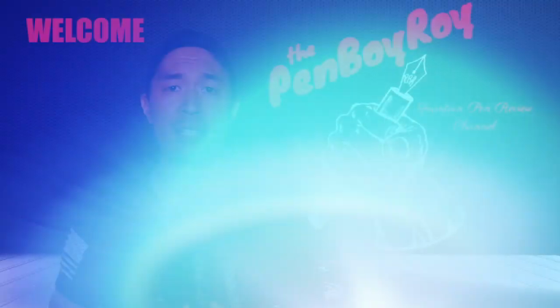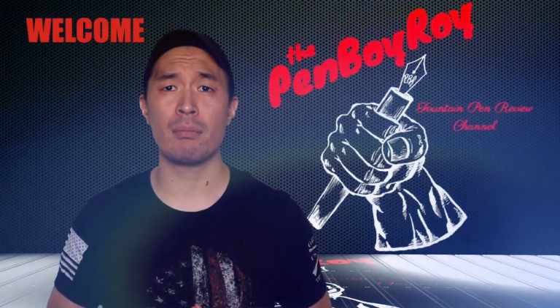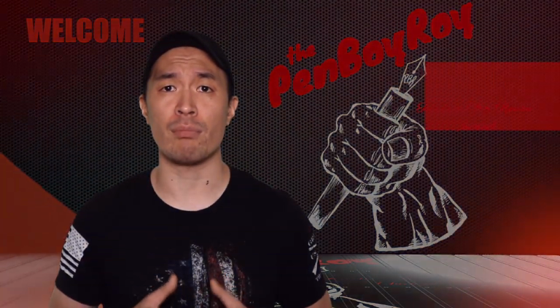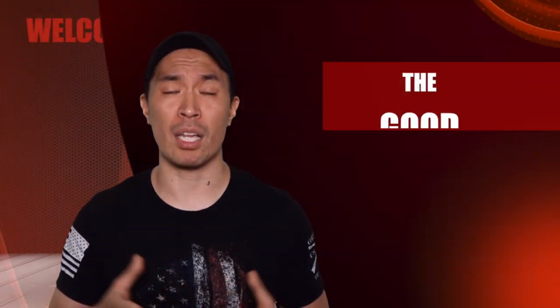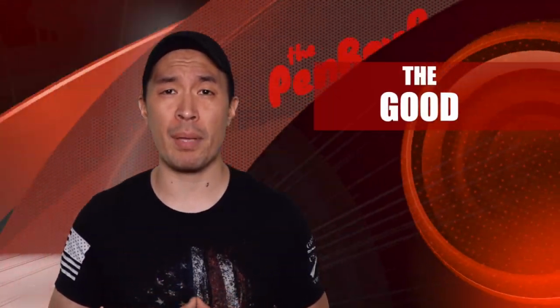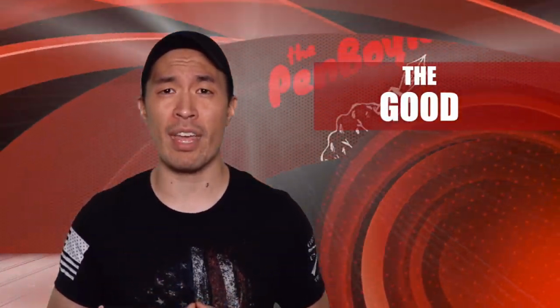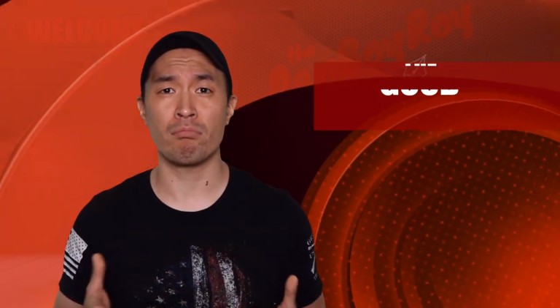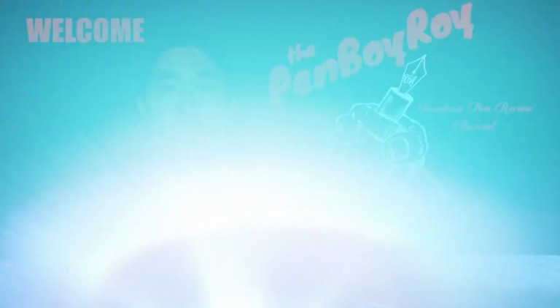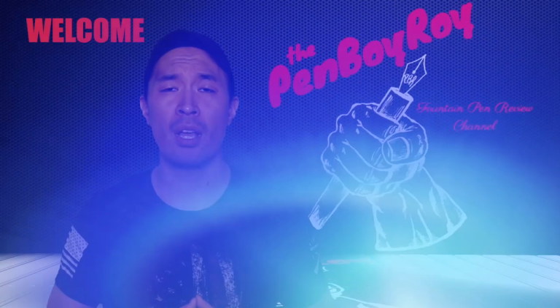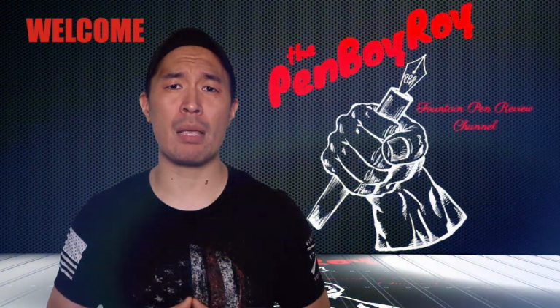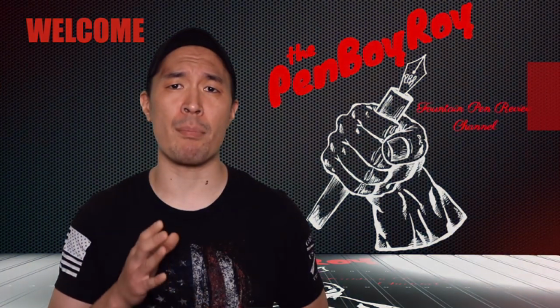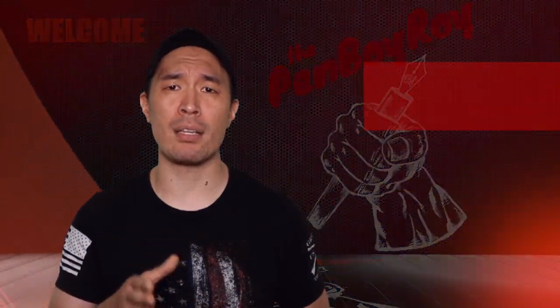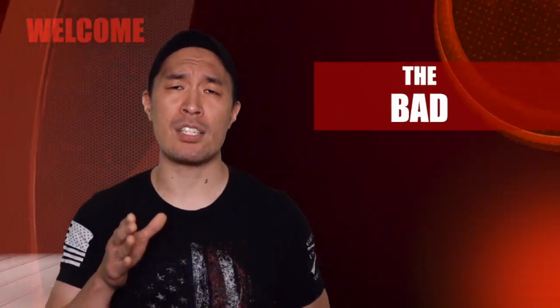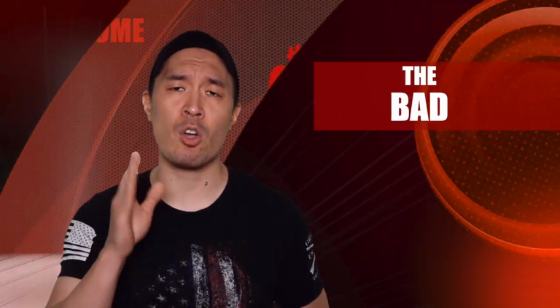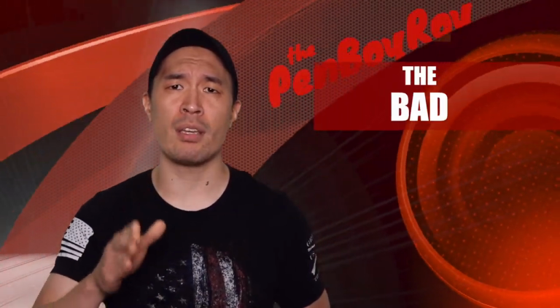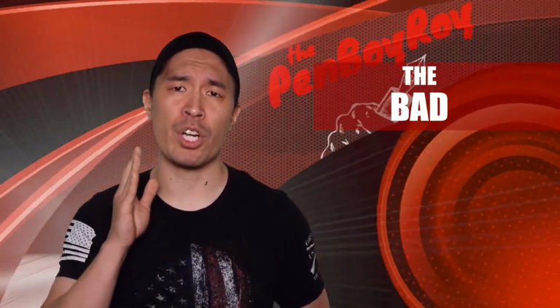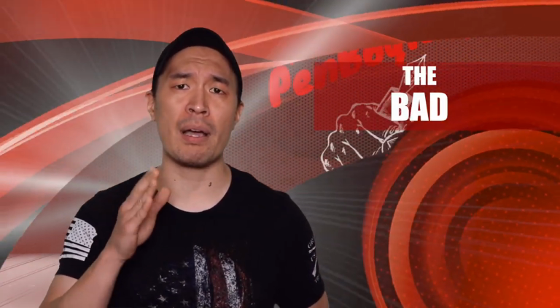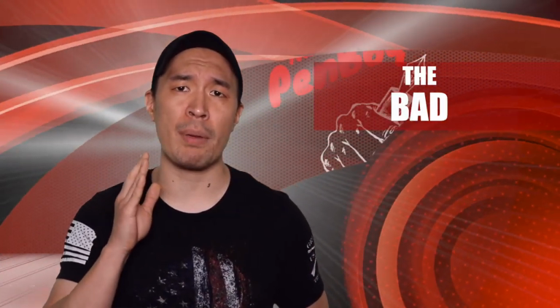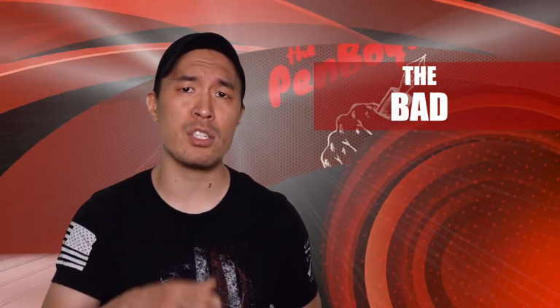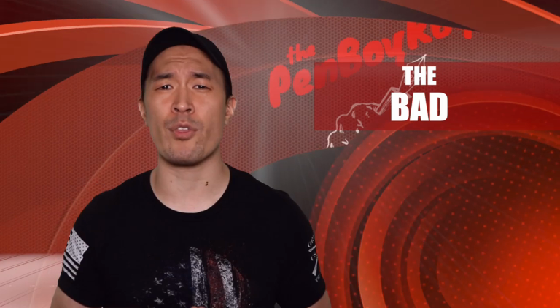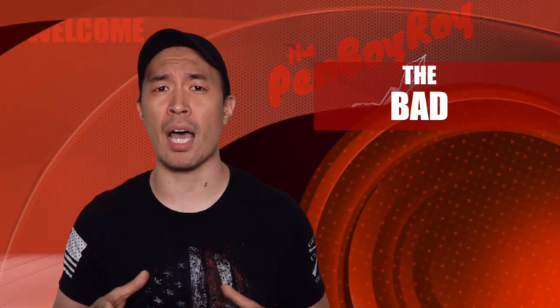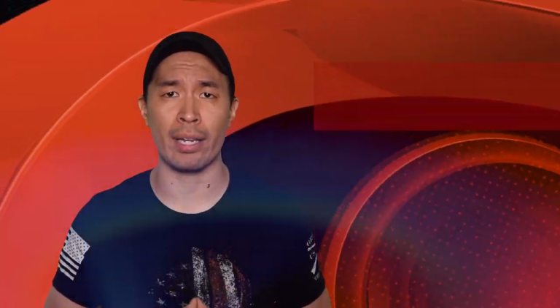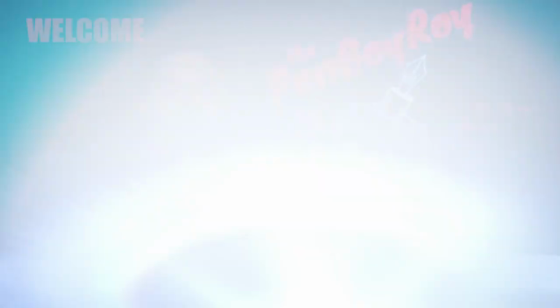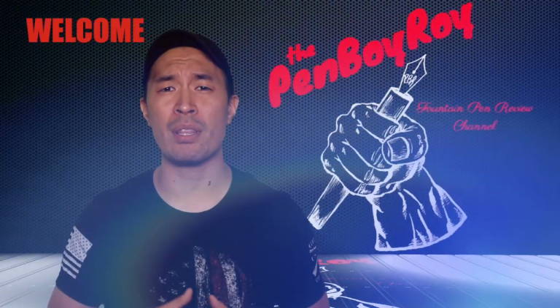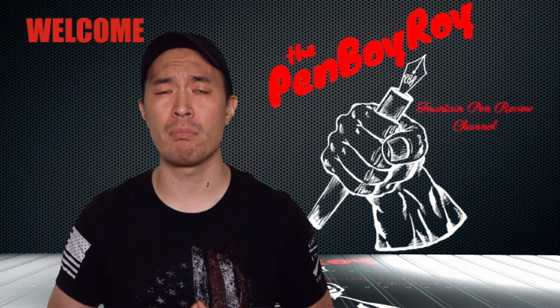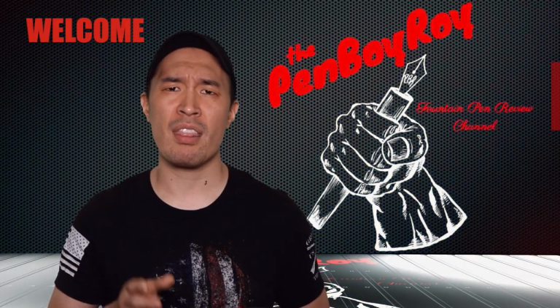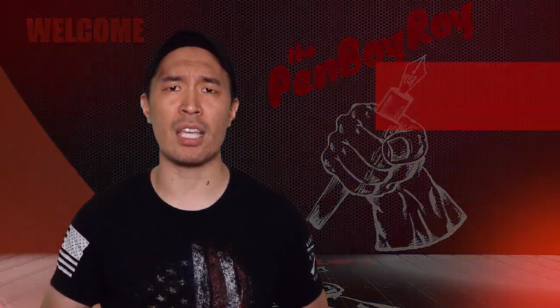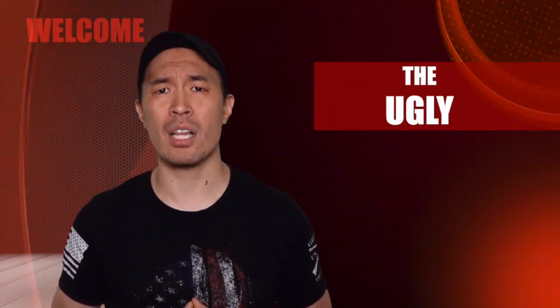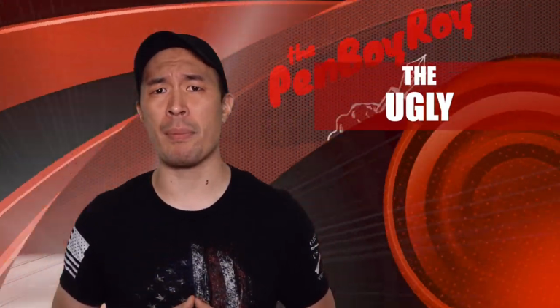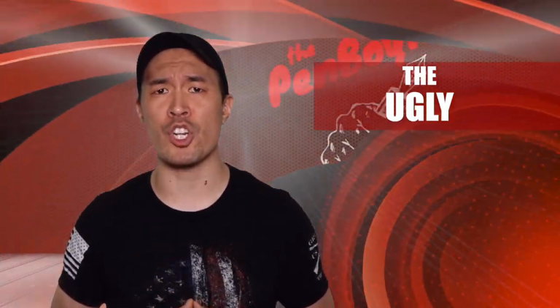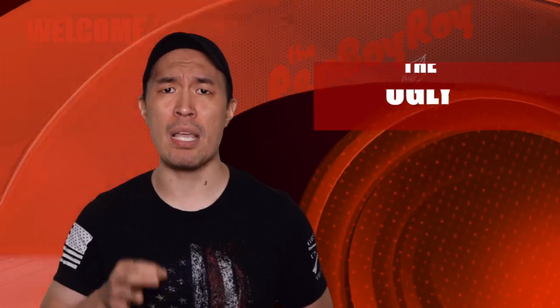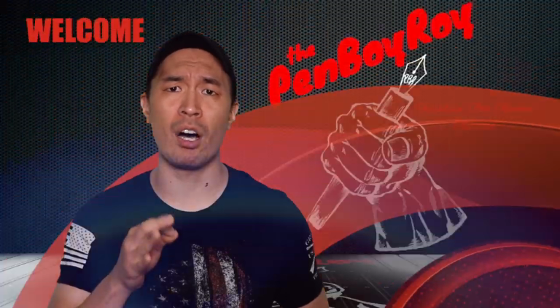The next segment: the good — elements about the pen that are good. The next segment is the bad. Let's talk coin, and we're going to talk about how much the pen costs, whether it be a lot or a little. Following the bad, the ugly — those elements about the pen that should not be, but are.